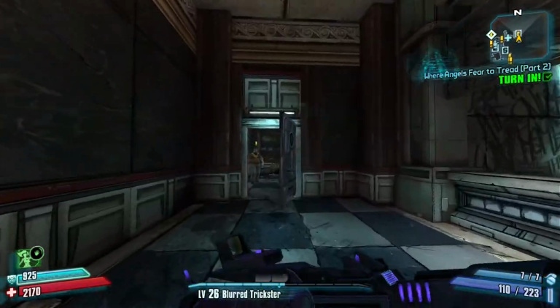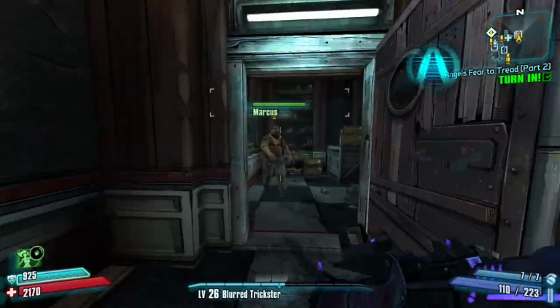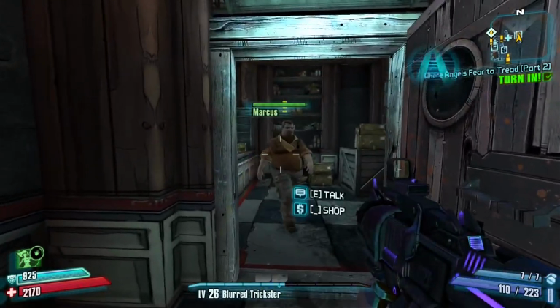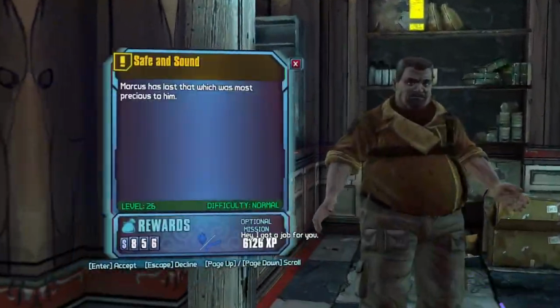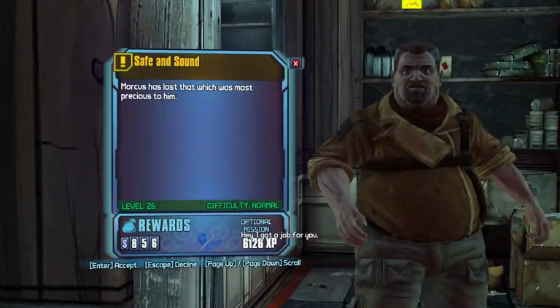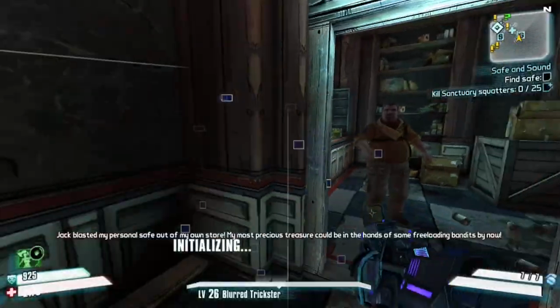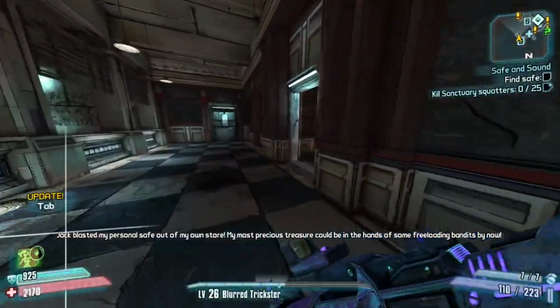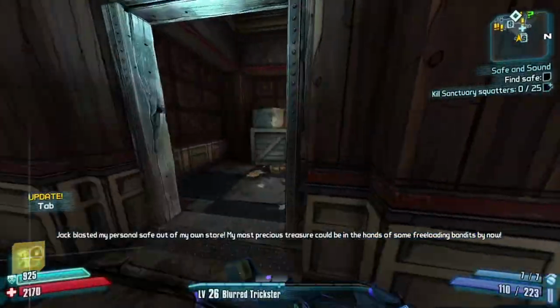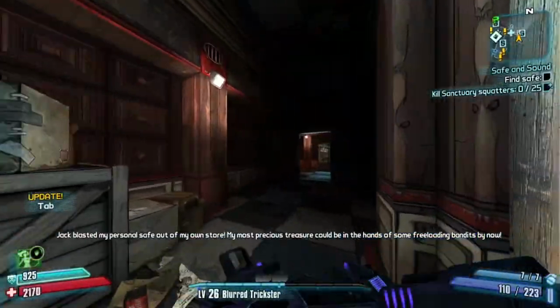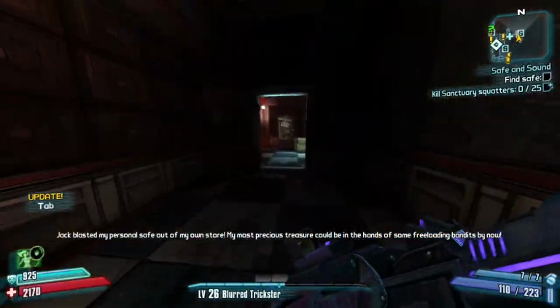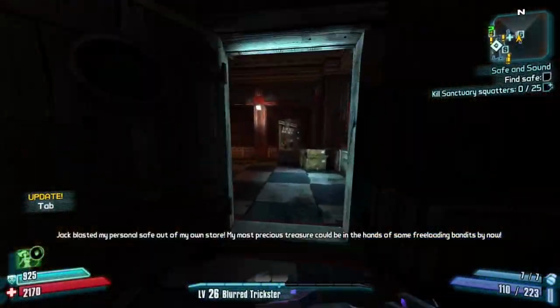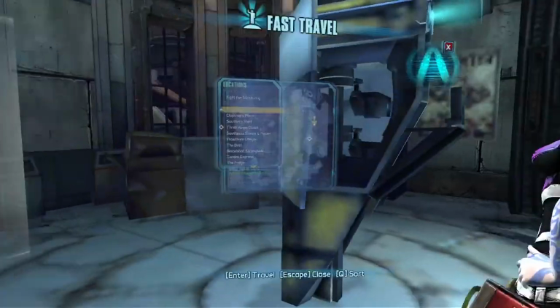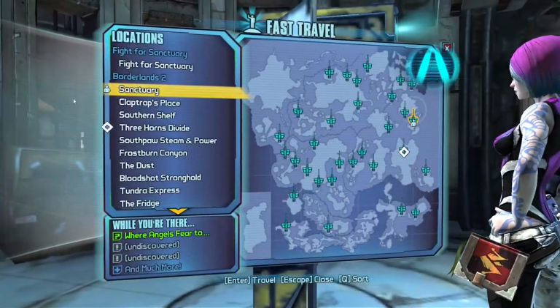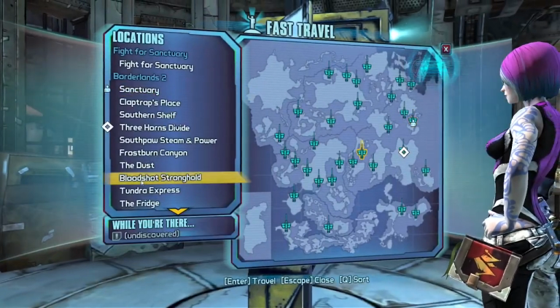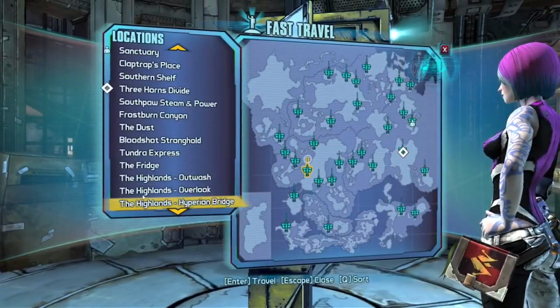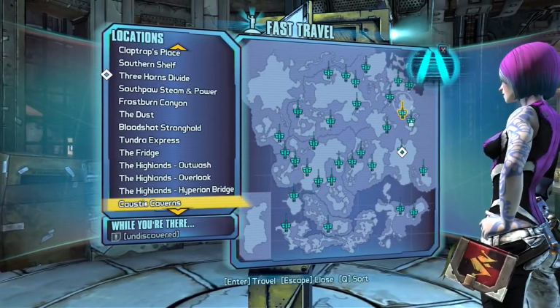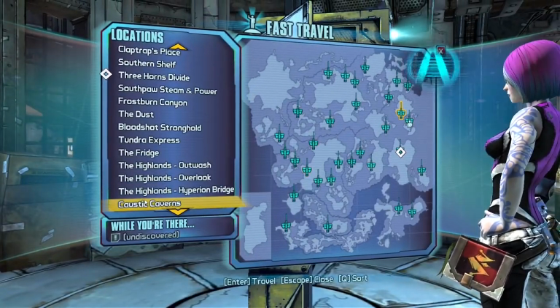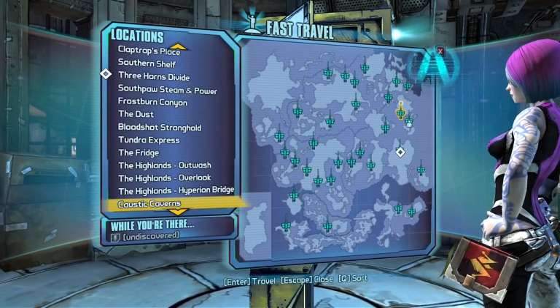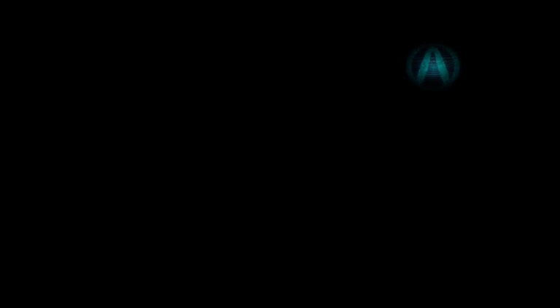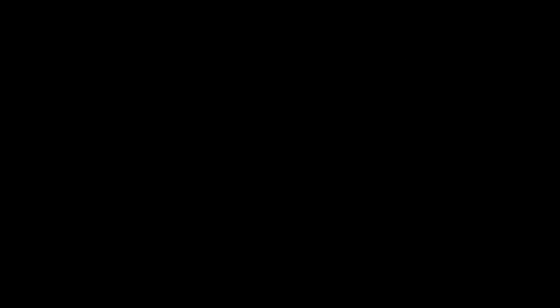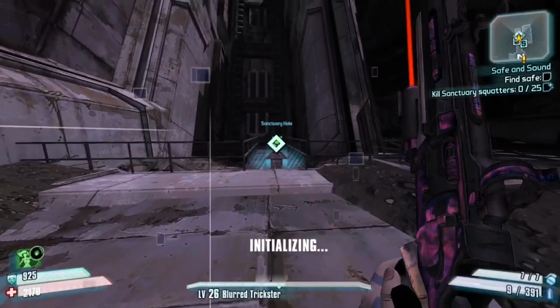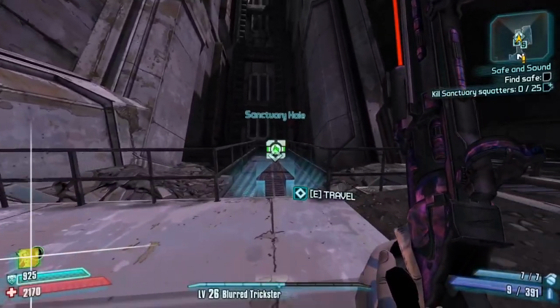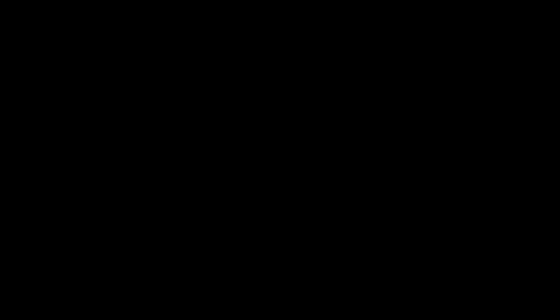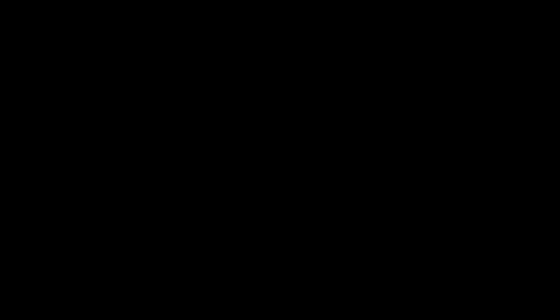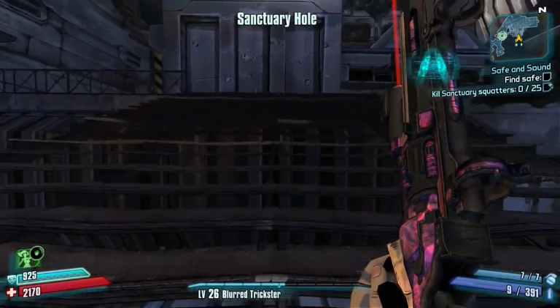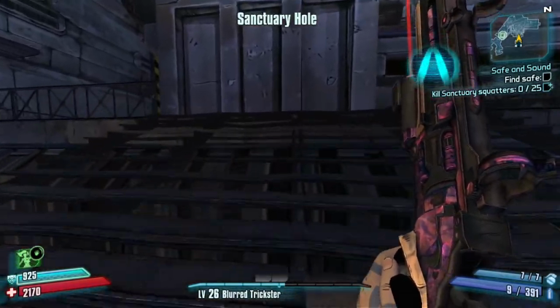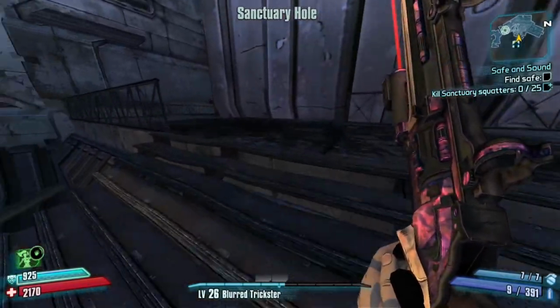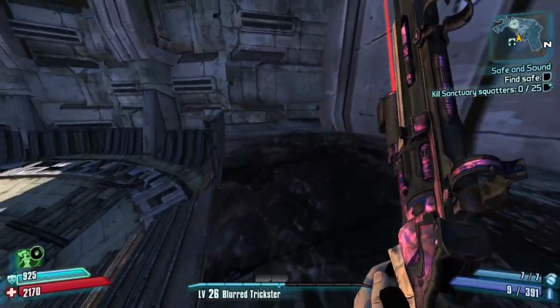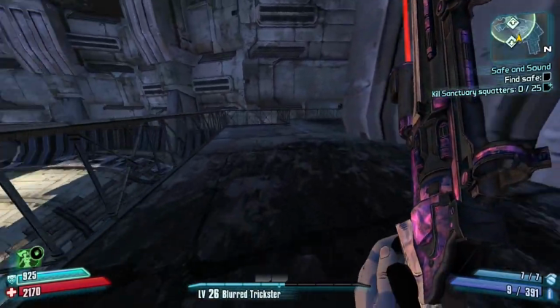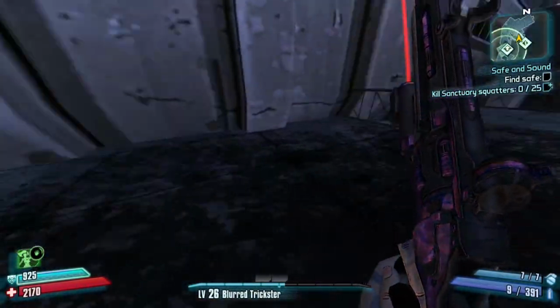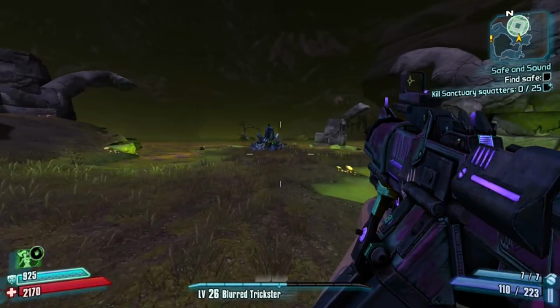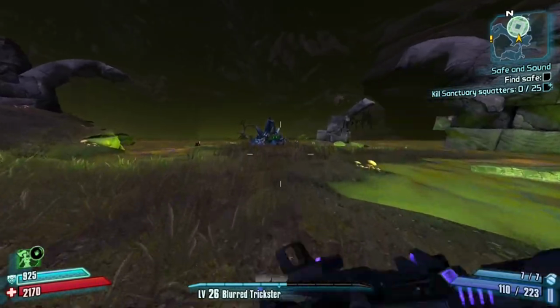We'll turn this in to Moxxi as well to get the Heartbreaker. For this you want to travel to the Caustic Caverns — this is why we came here earlier. Go out to the Sanctuary Hole, up the stairs until you hit the trigger, back into the caverns, and over to Blue.